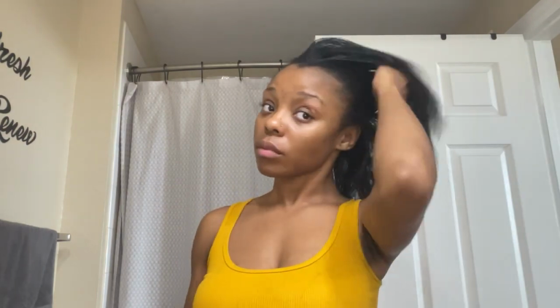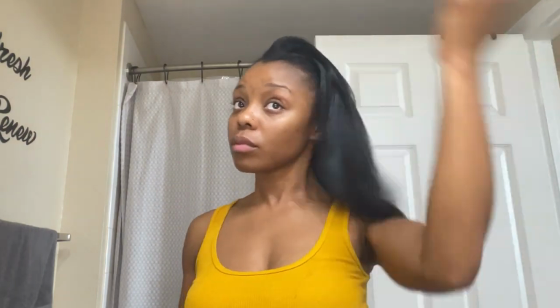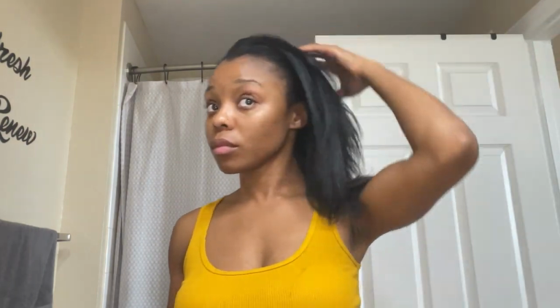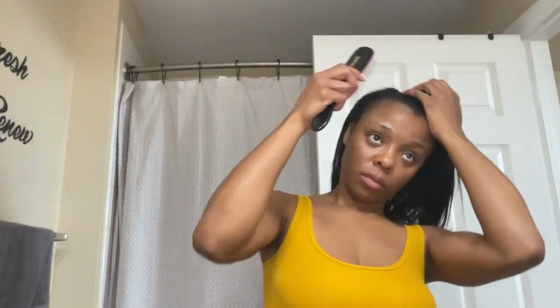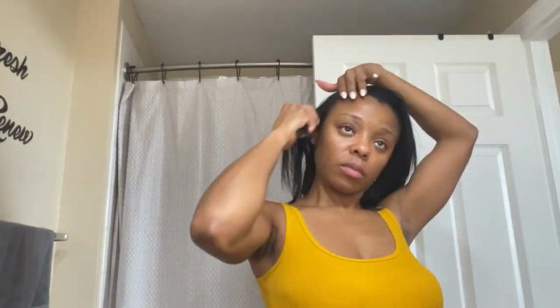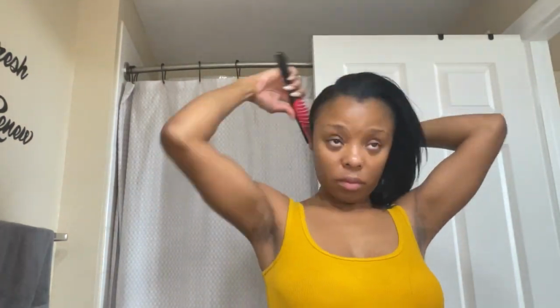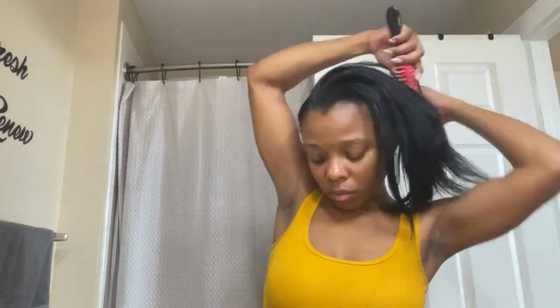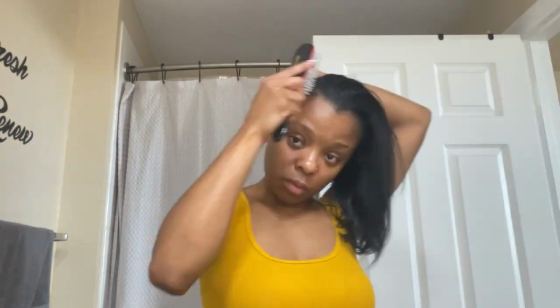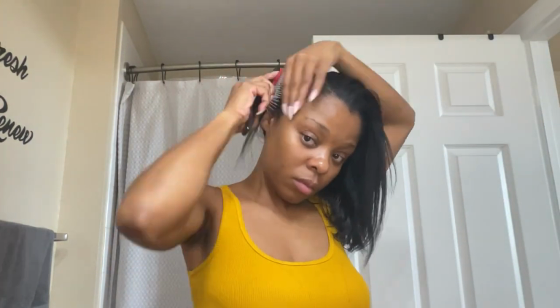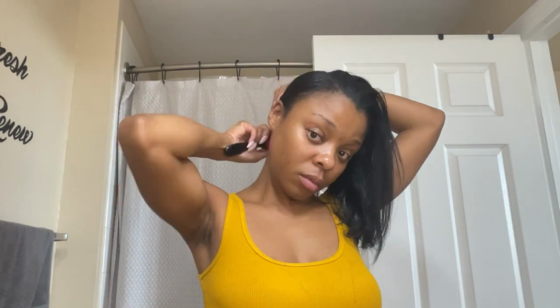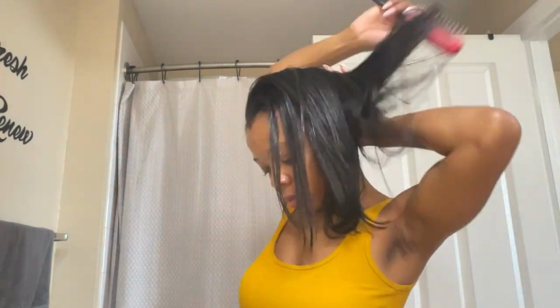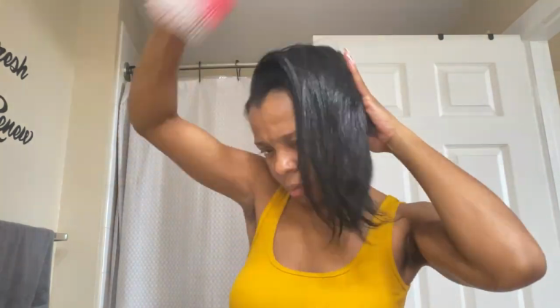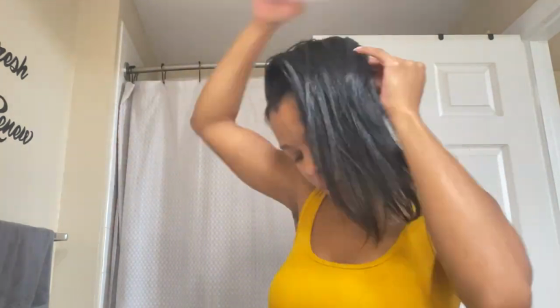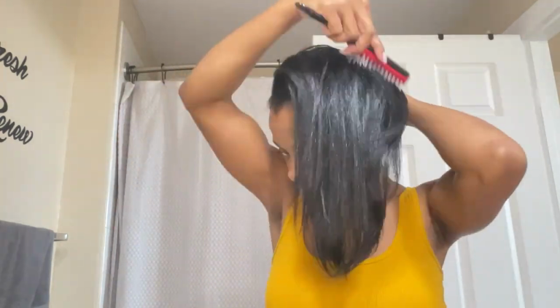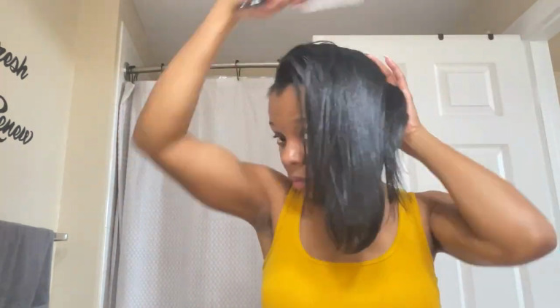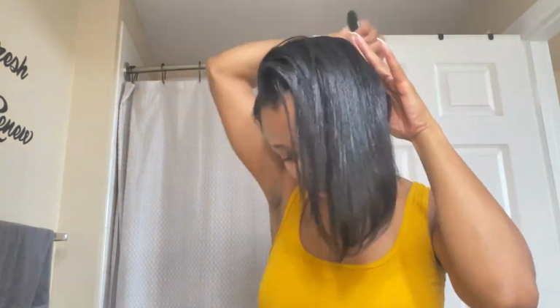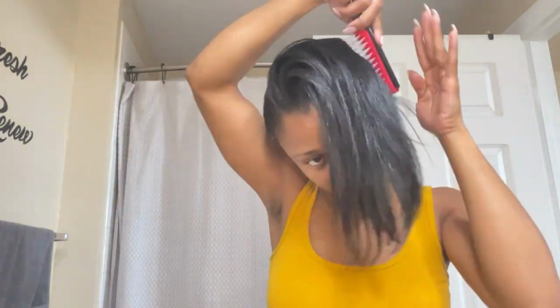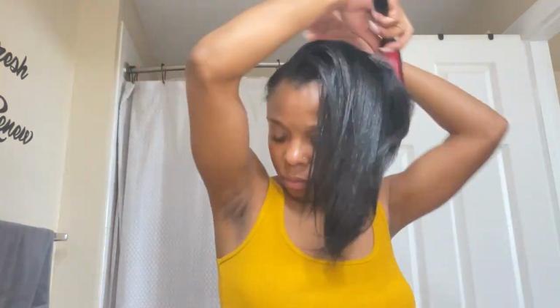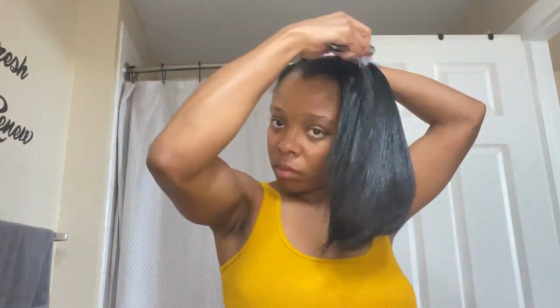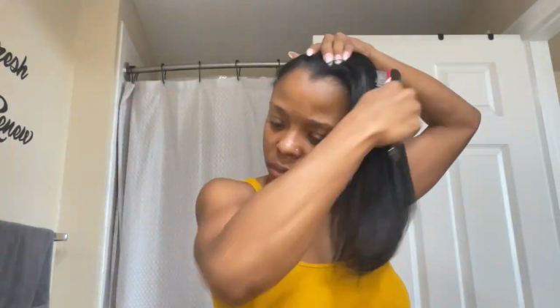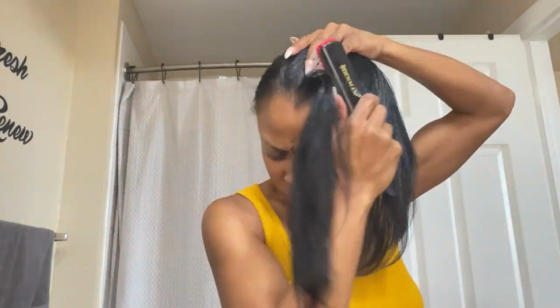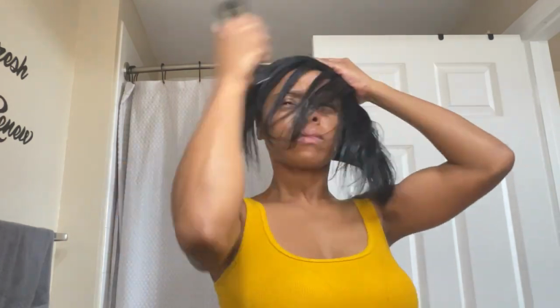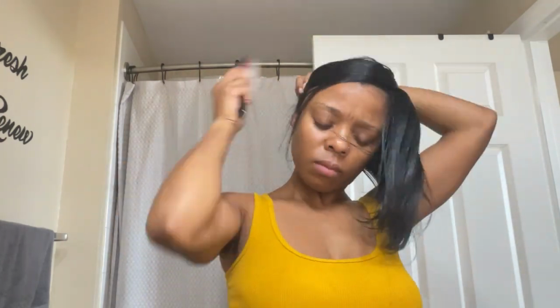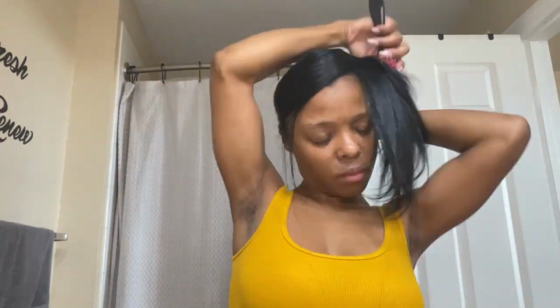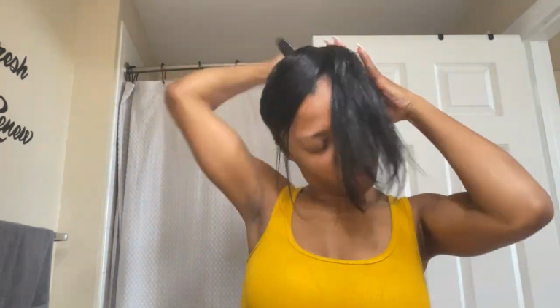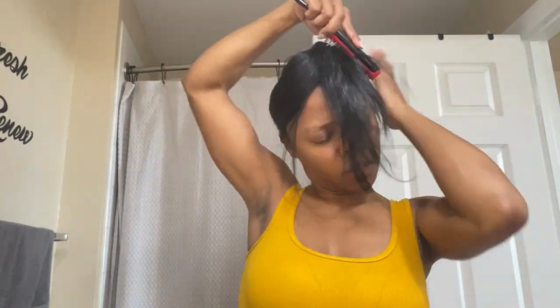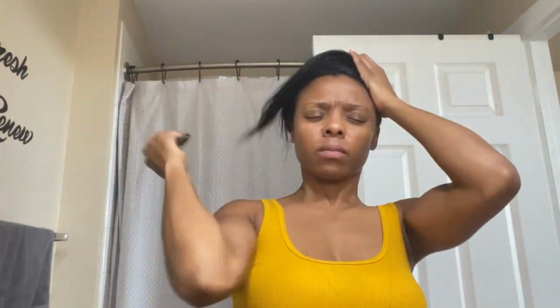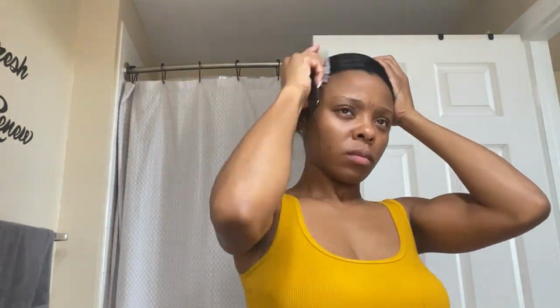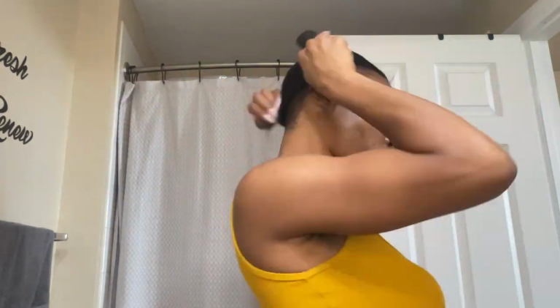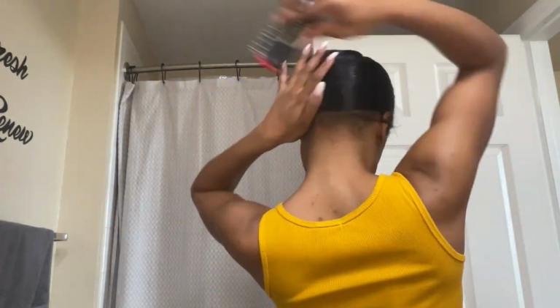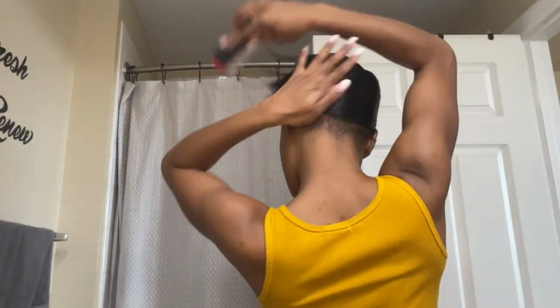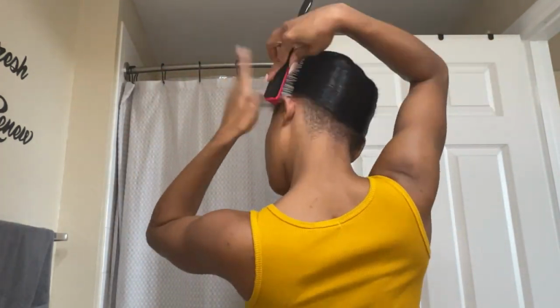Now that I've completed my flat iron, I'm going to go ahead and wrap my hair. I'm about to jump in the shower, so I definitely don't want my hair to get wet and mess up what I've already done. I take my denim brush and wrap my hair.